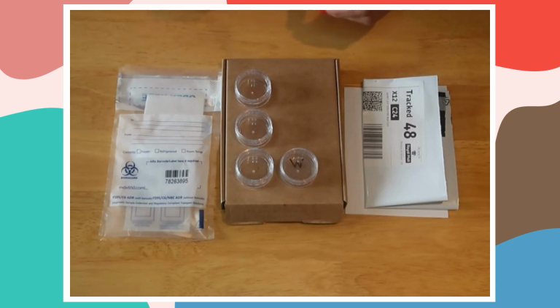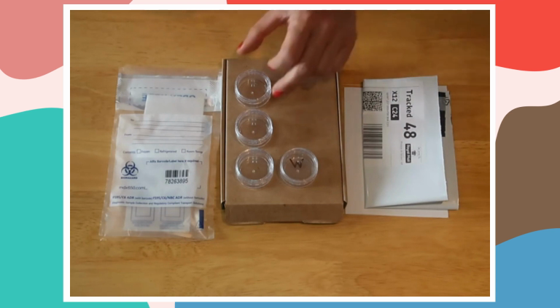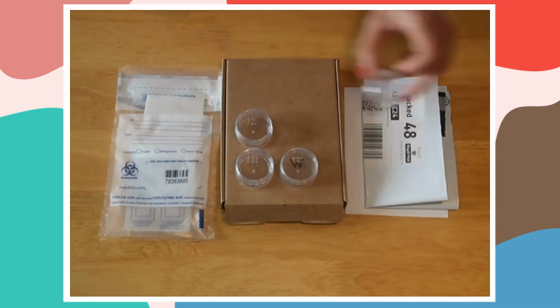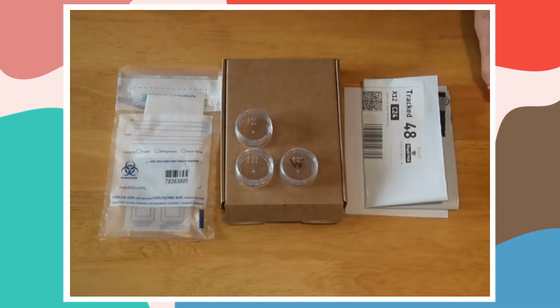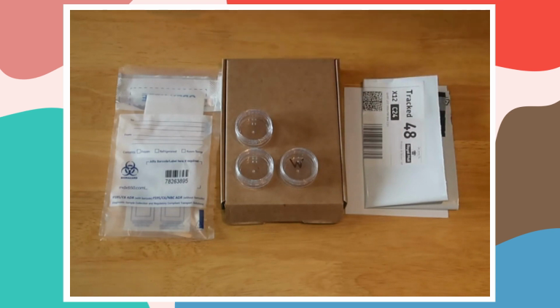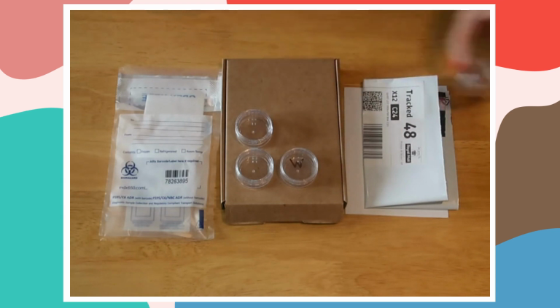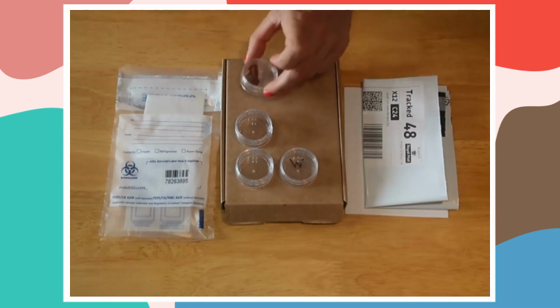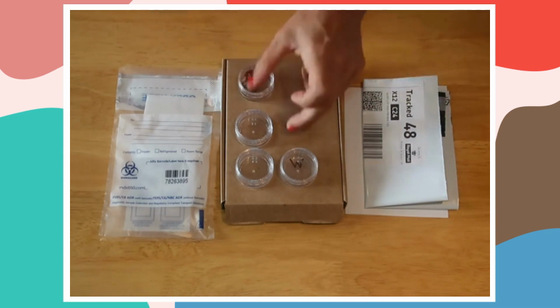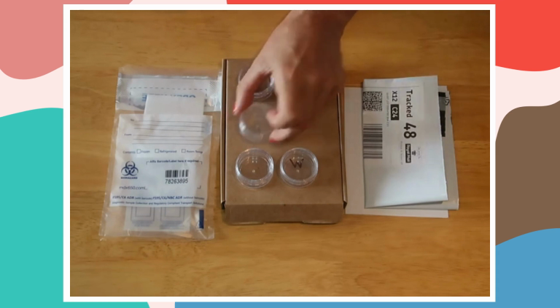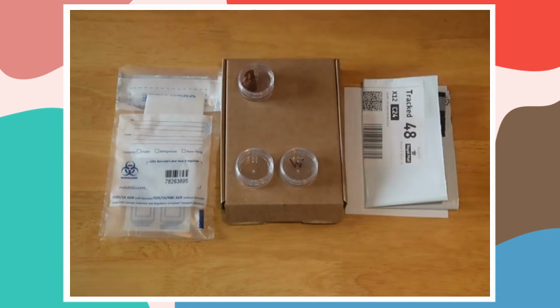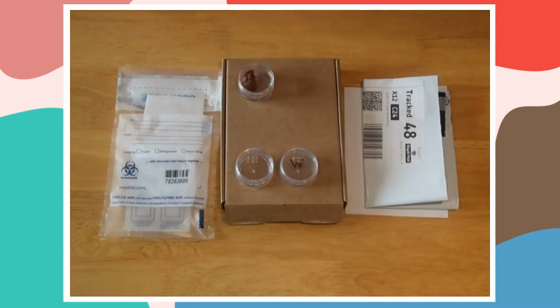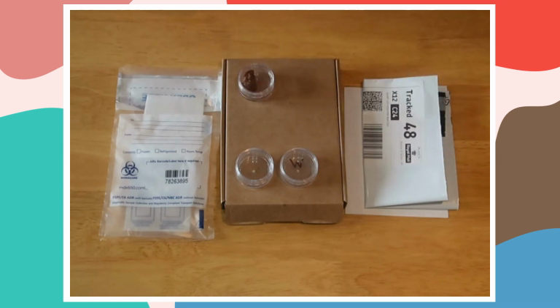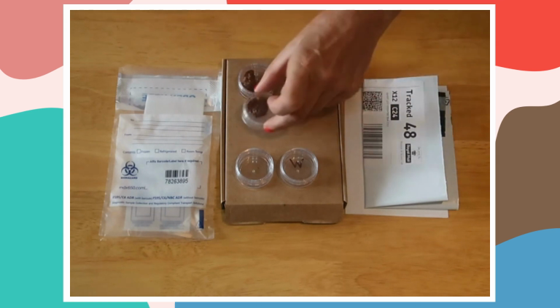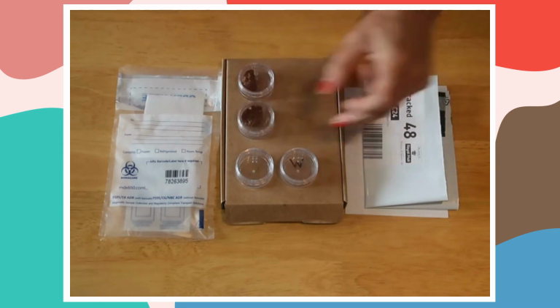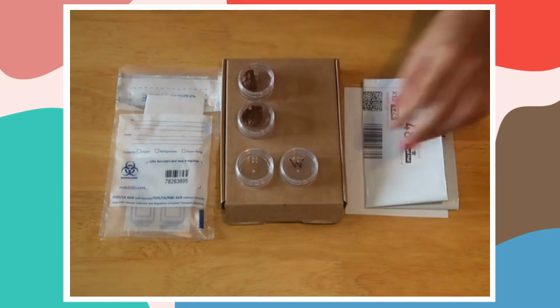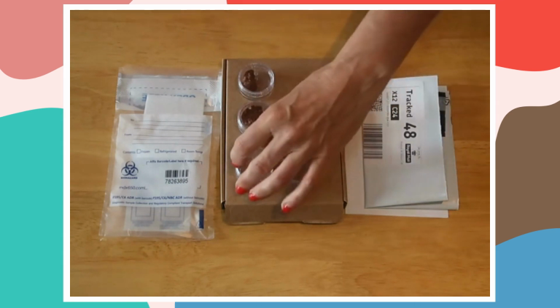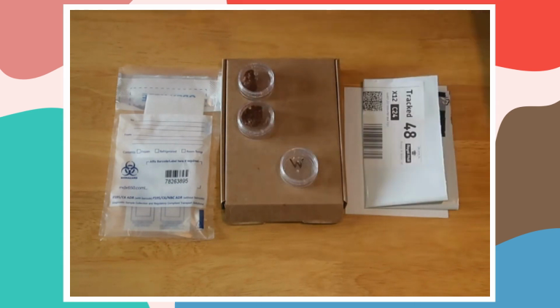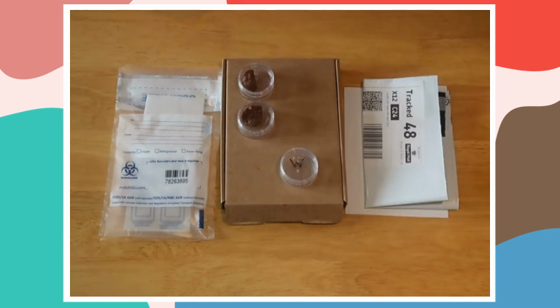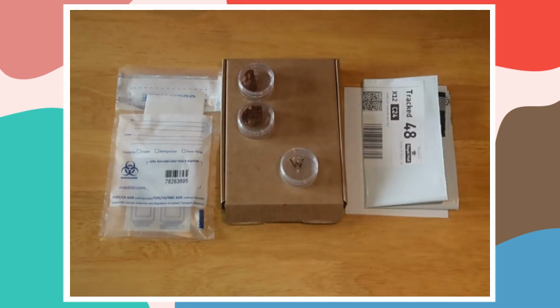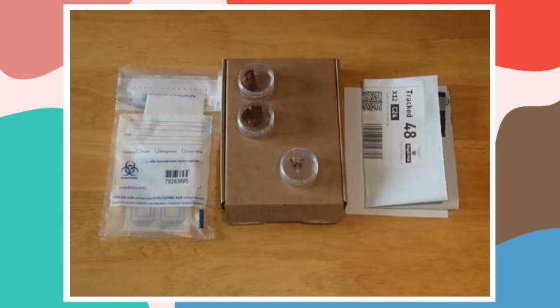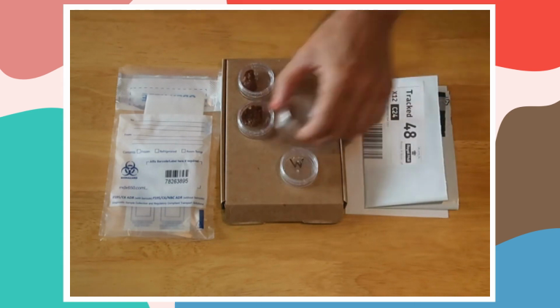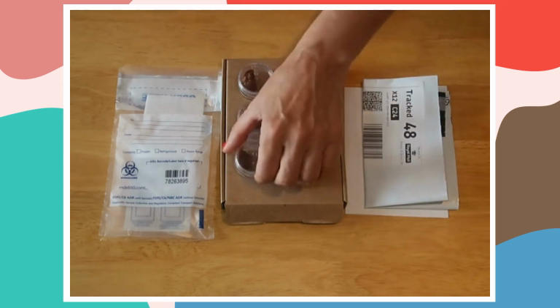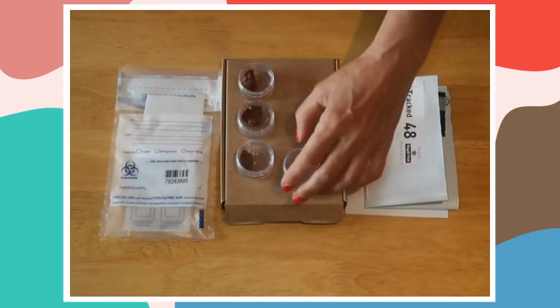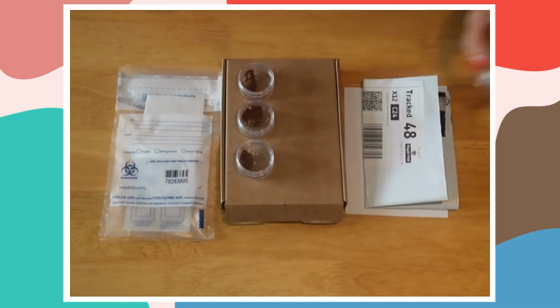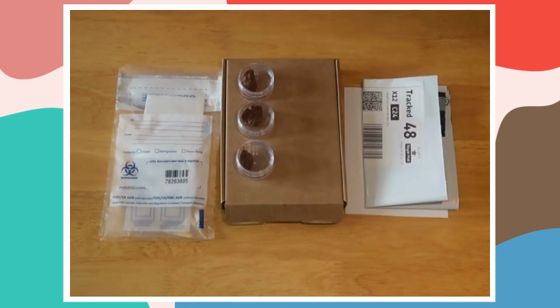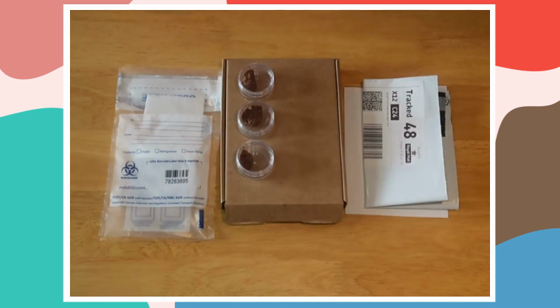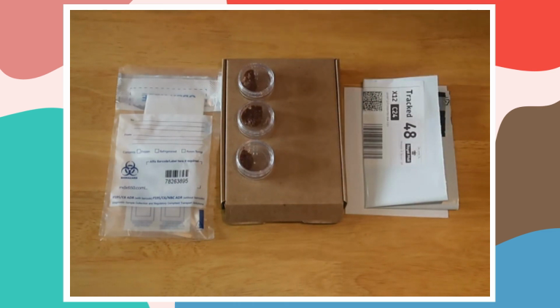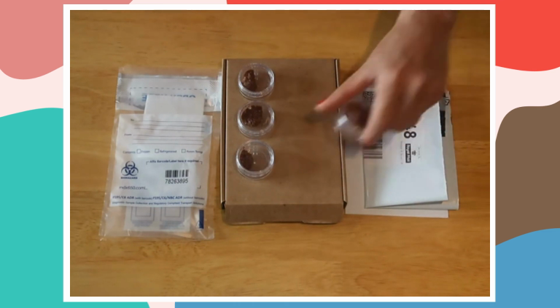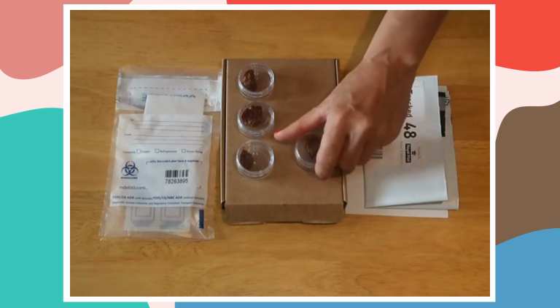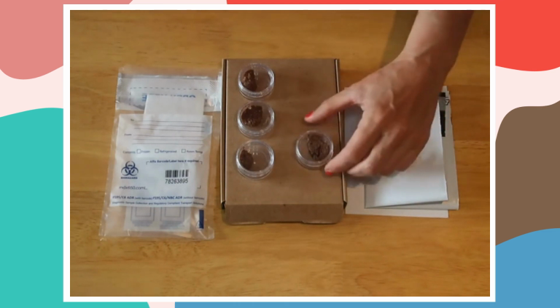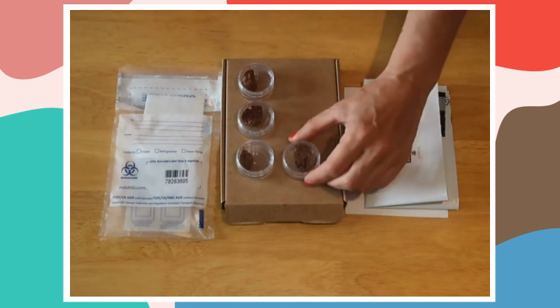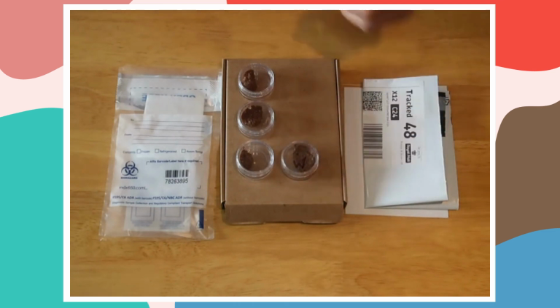So here's one we did earlier: a Monday sample, a Tuesday sample, and a Wednesday sample — and on Wednesday you also do the lung worm test.